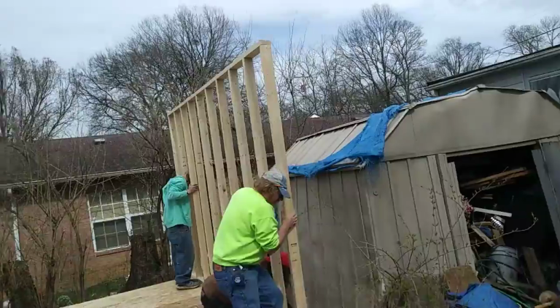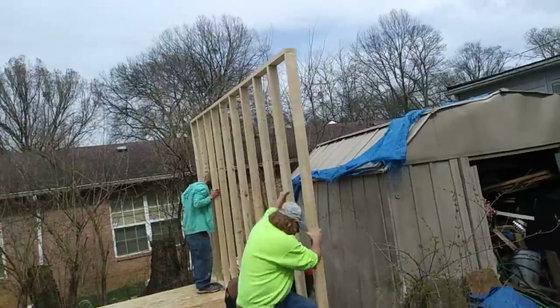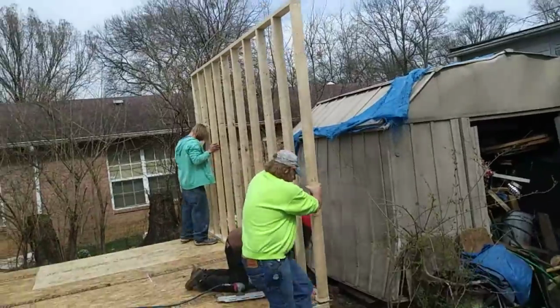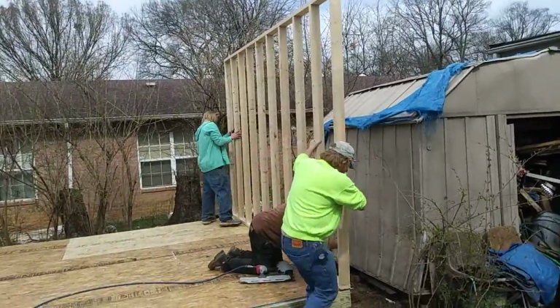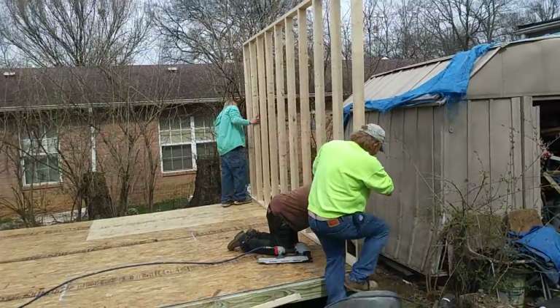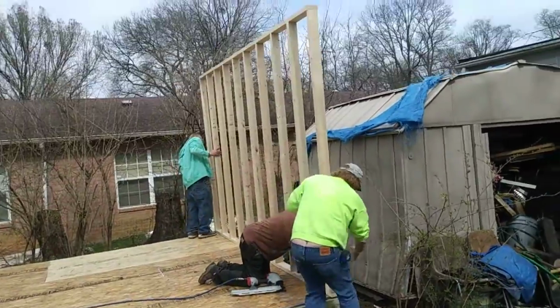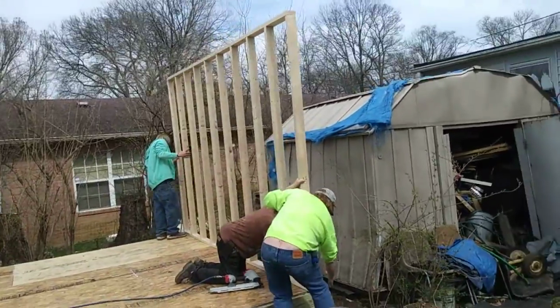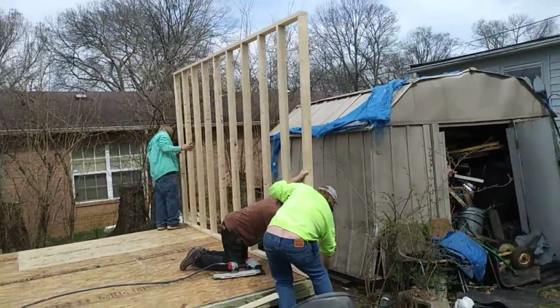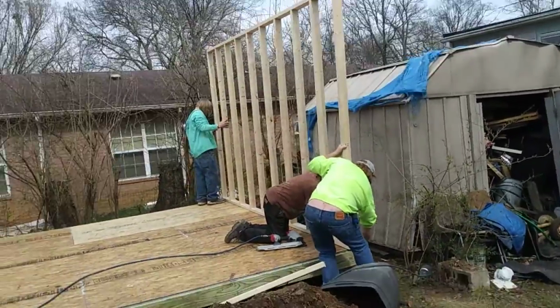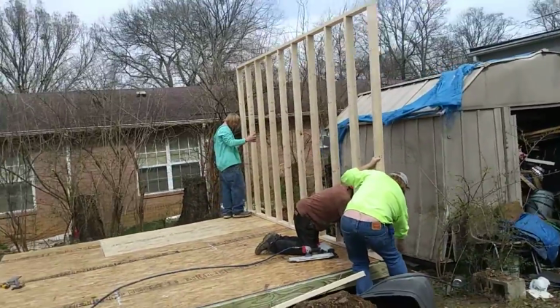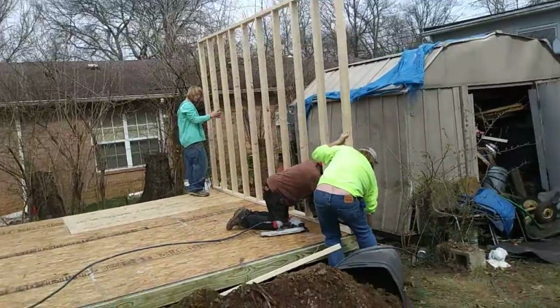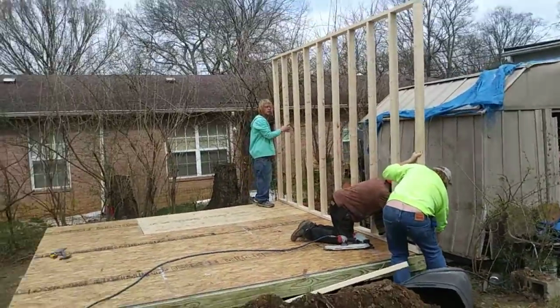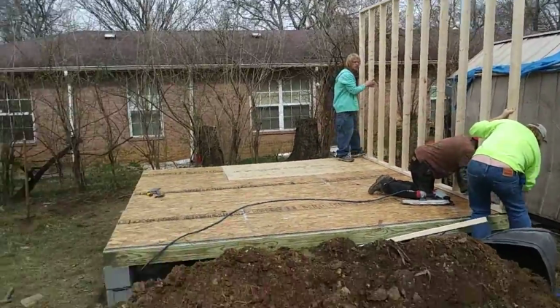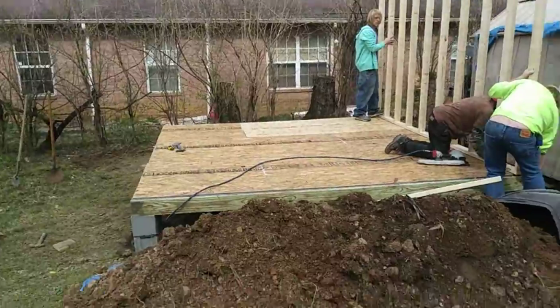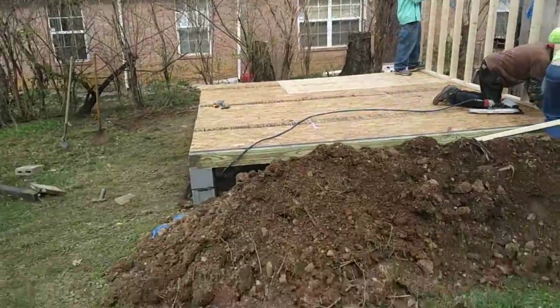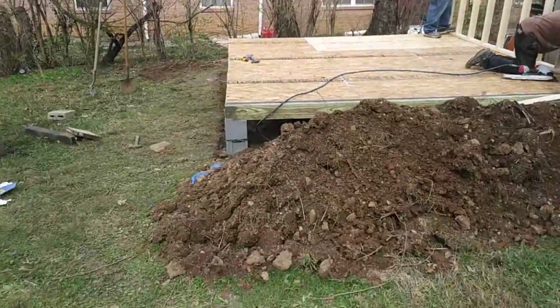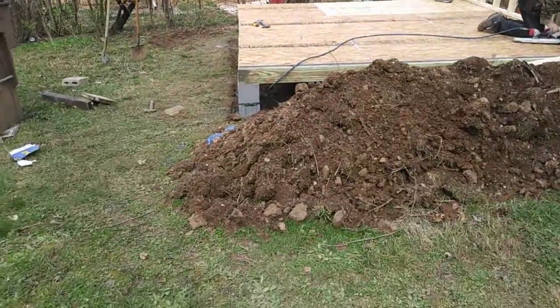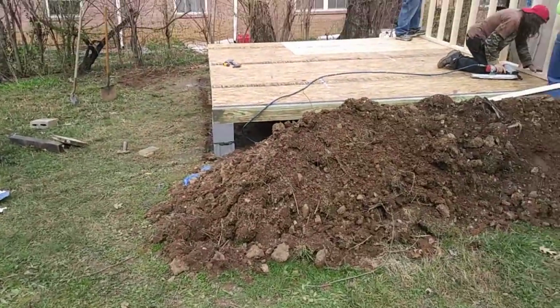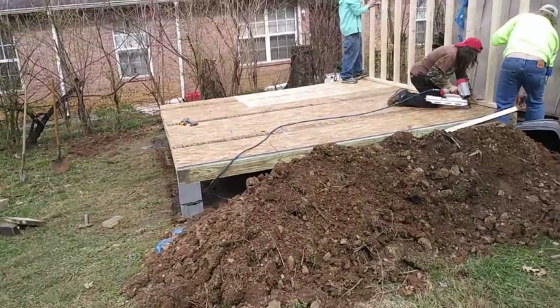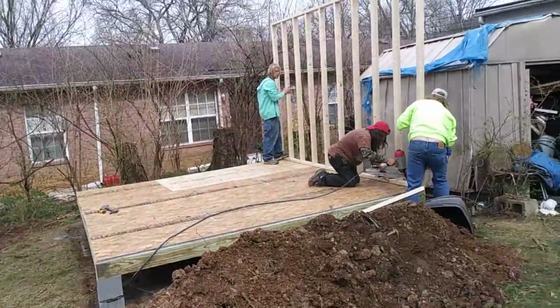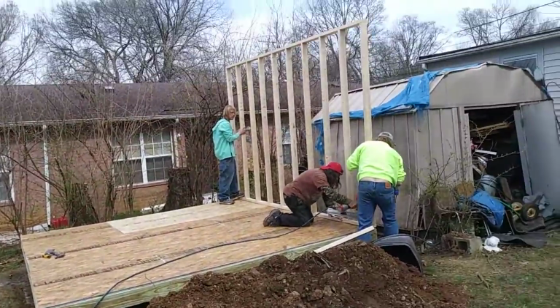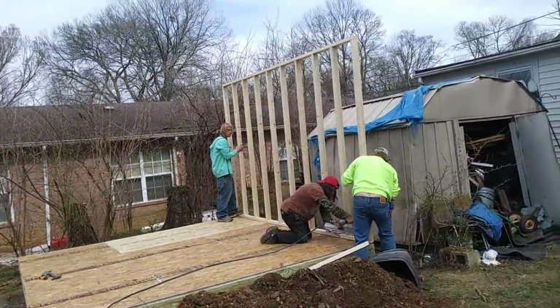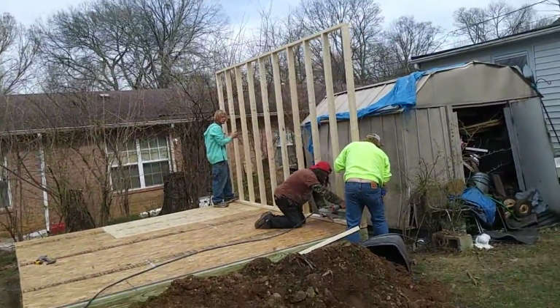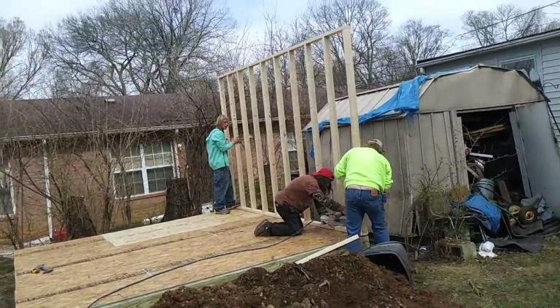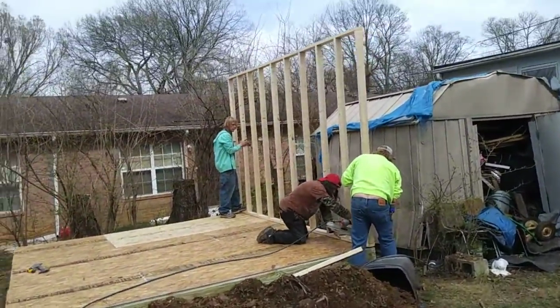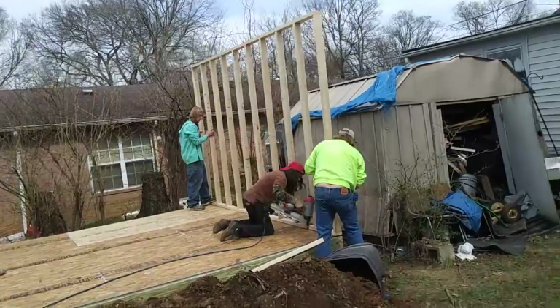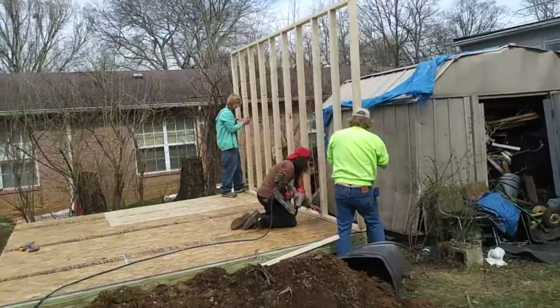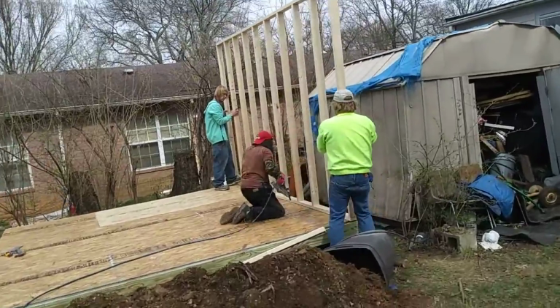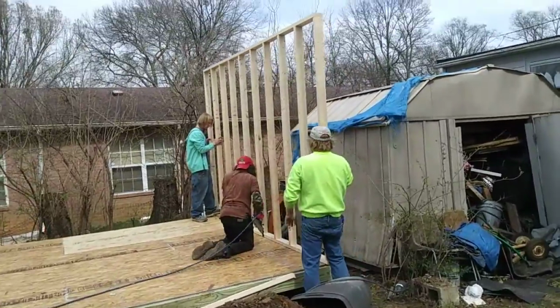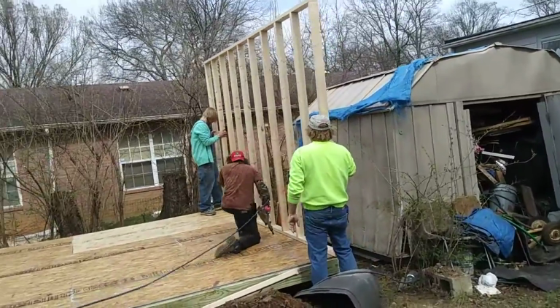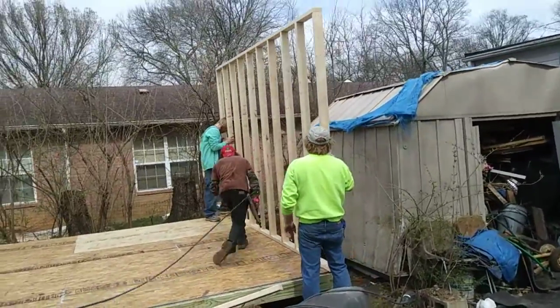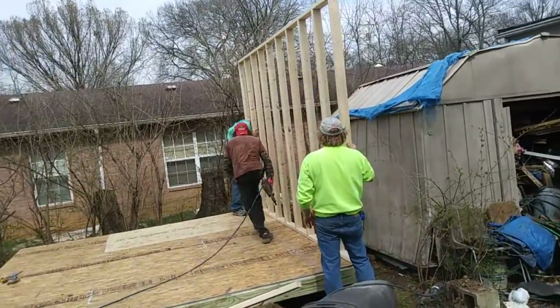That's how tall it's going to be. Really cool. Got it set on solid foundation. I feel really good about this. I know this will help someone.